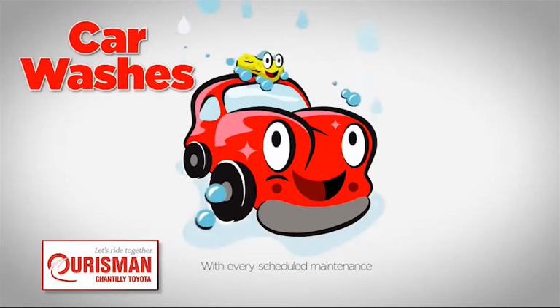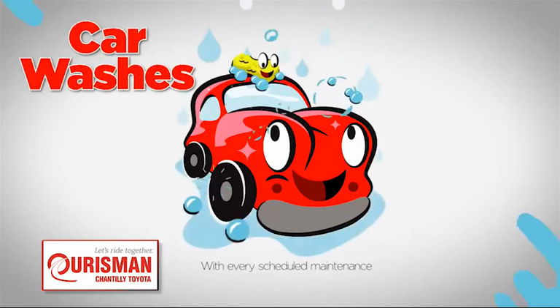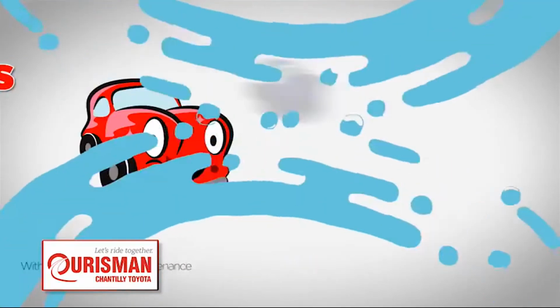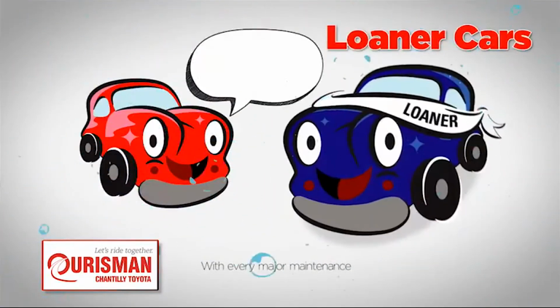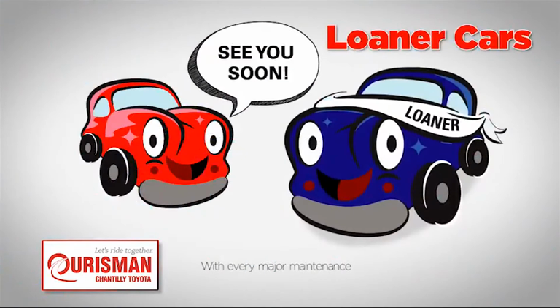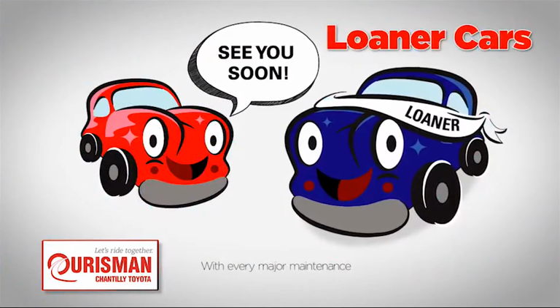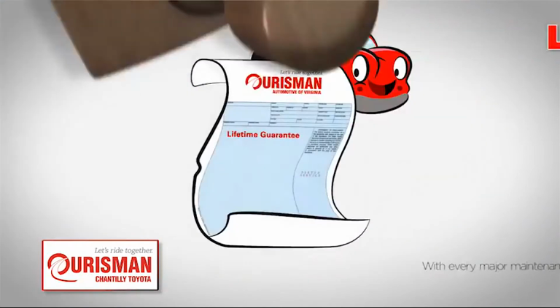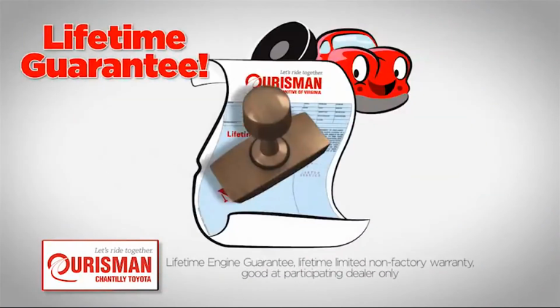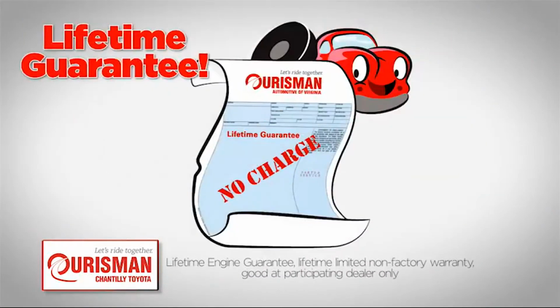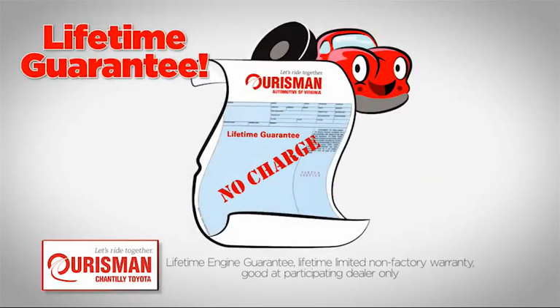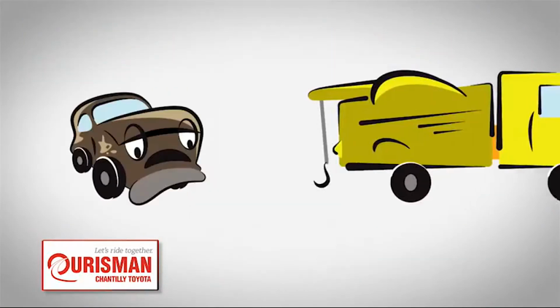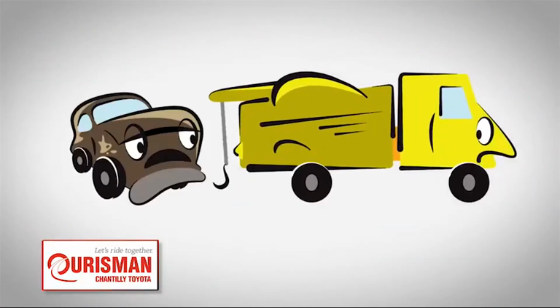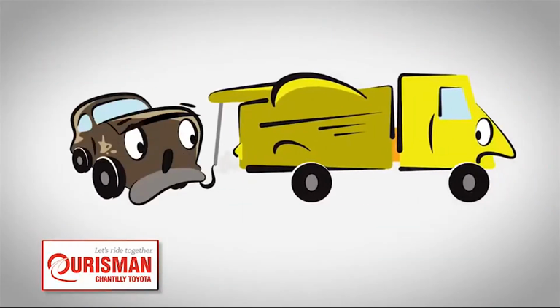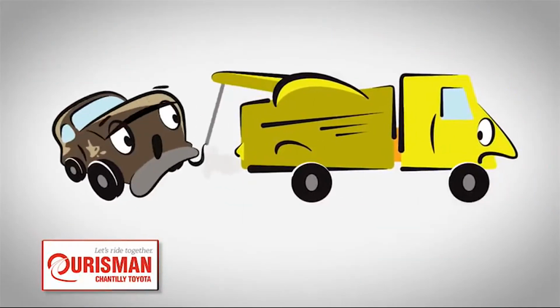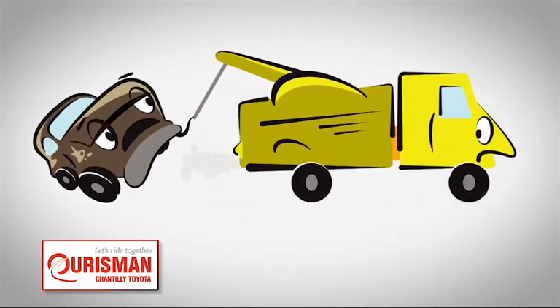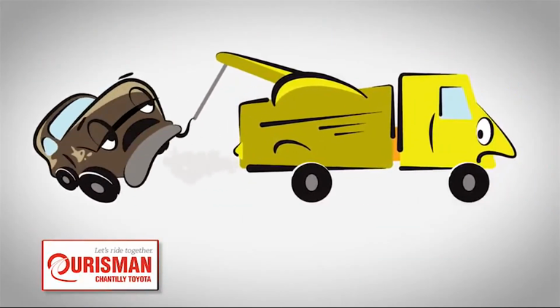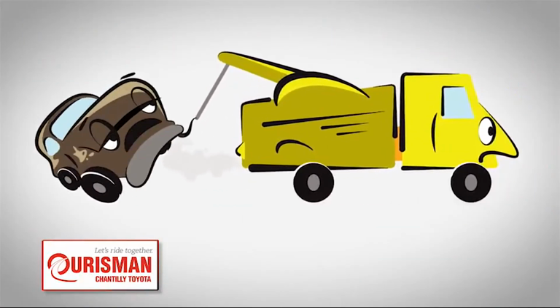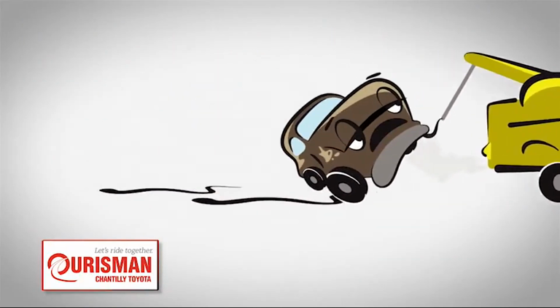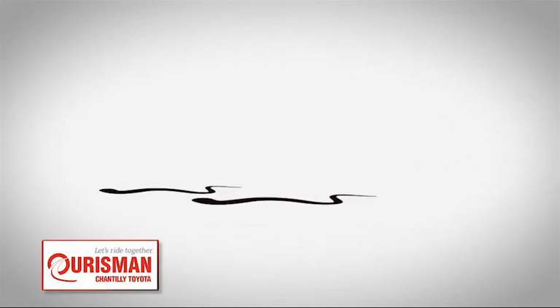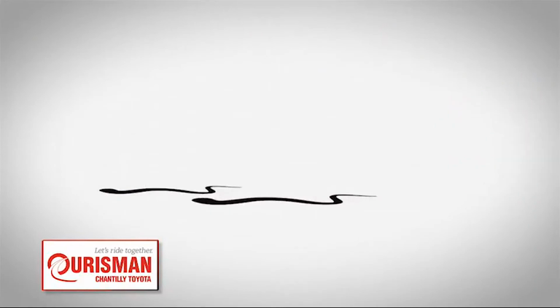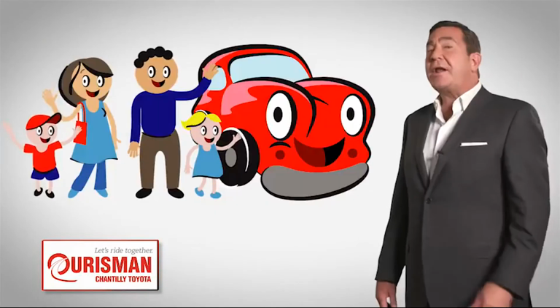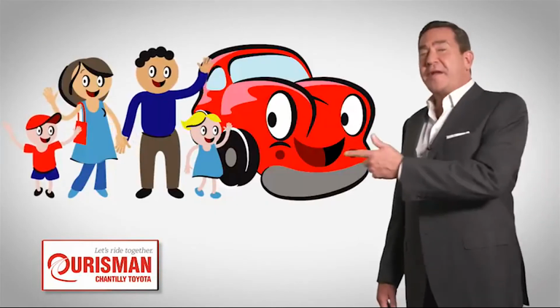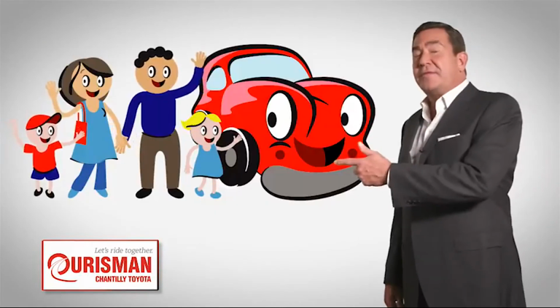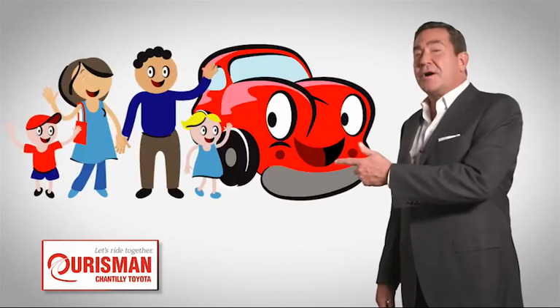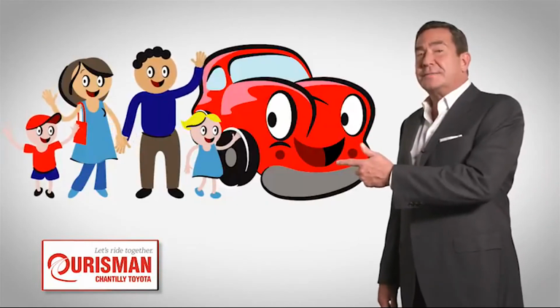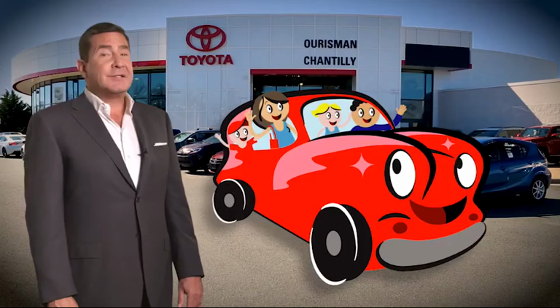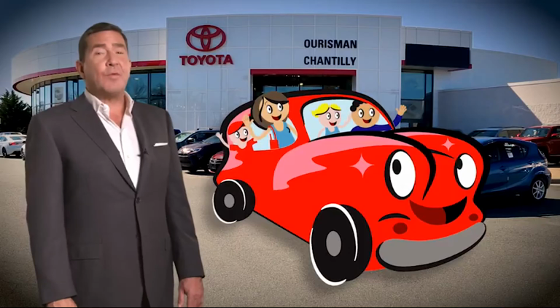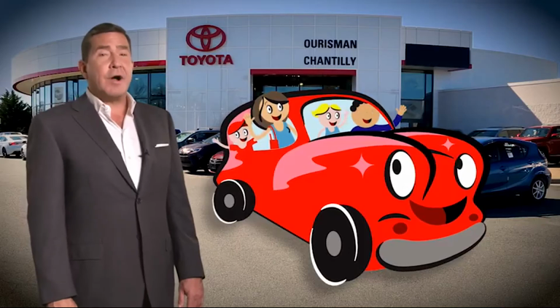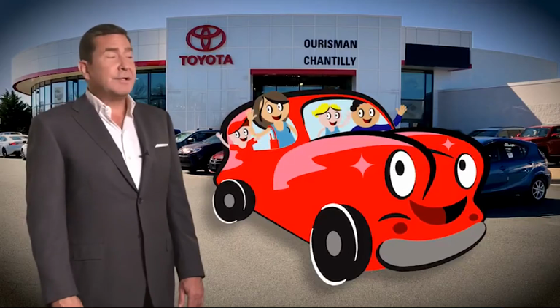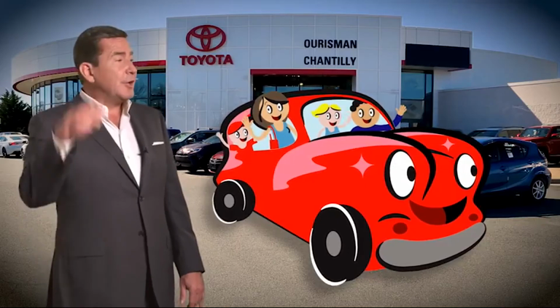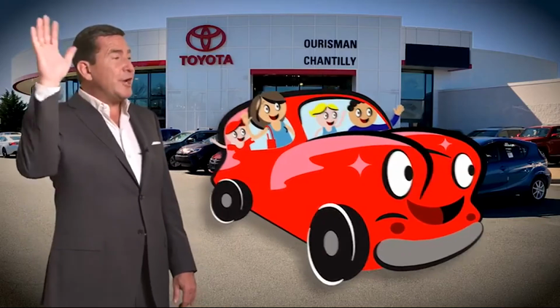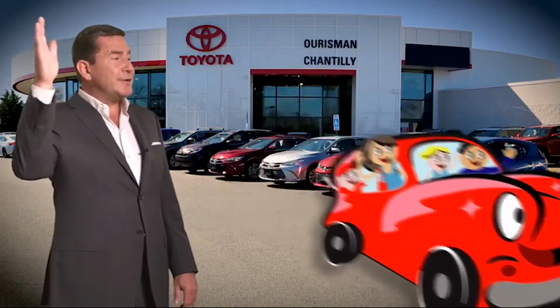Including car washes, loaners, and our Lifetime Engine Guarantee. But if it's not good enough for our family, then it's not good enough for yours. Check out our family of used cars and see if one of ours can join yours.